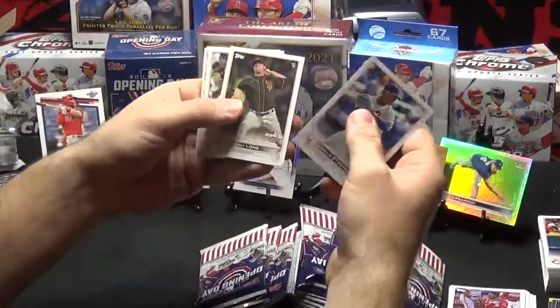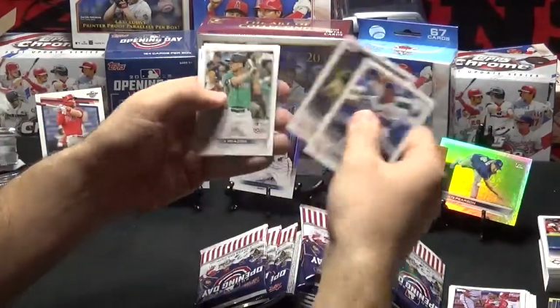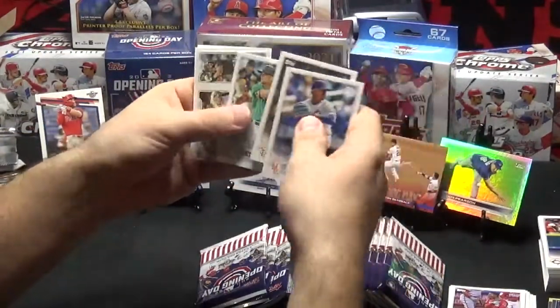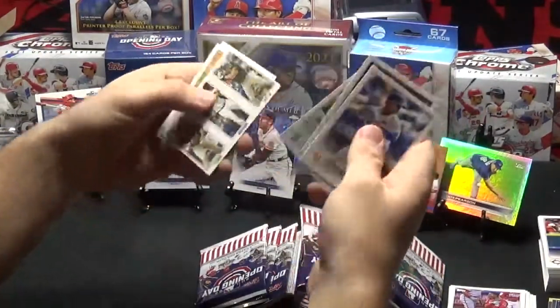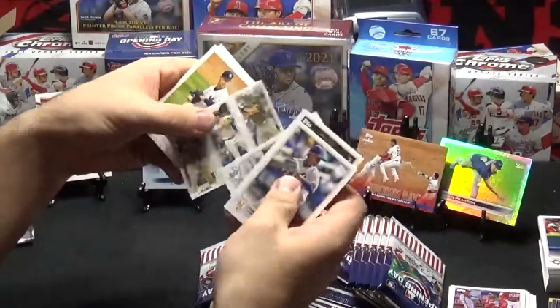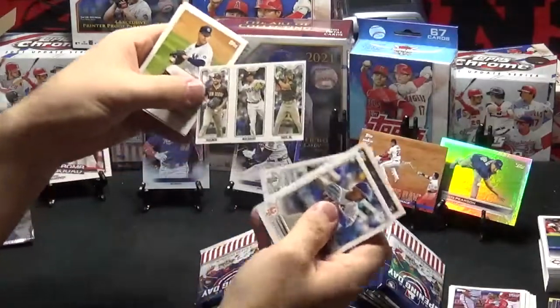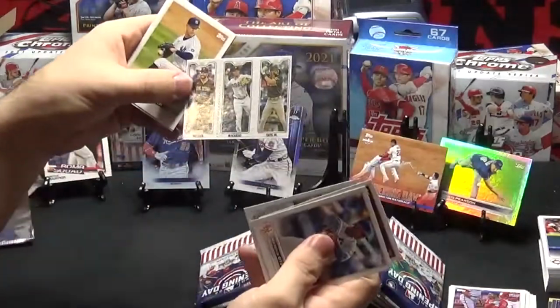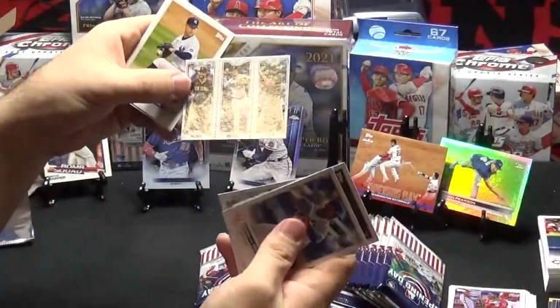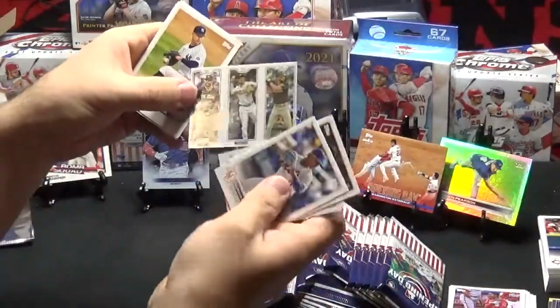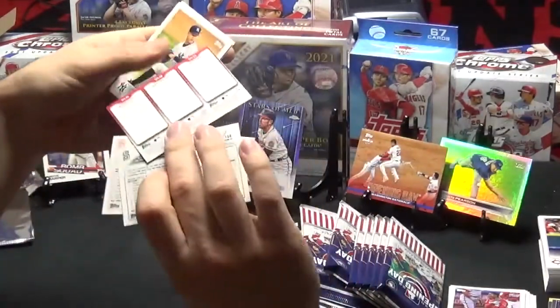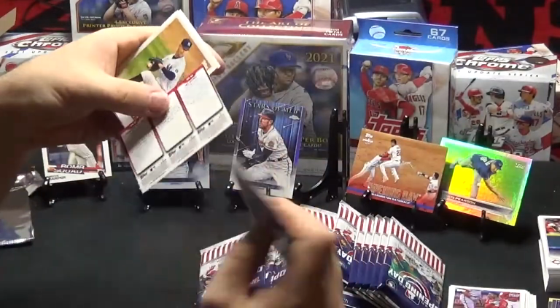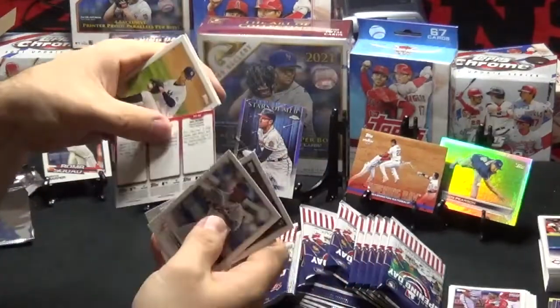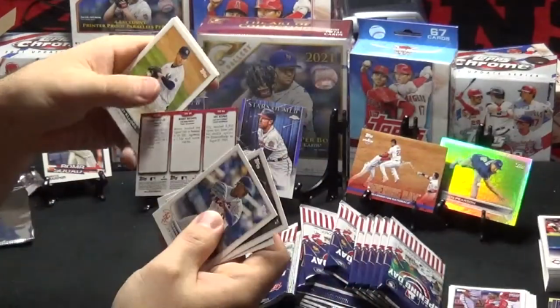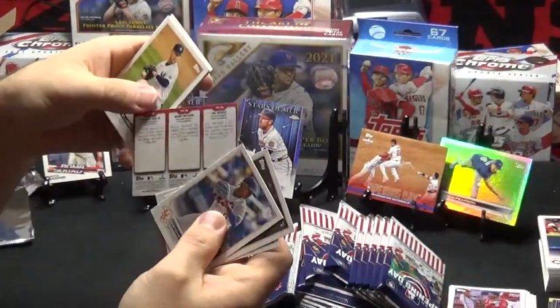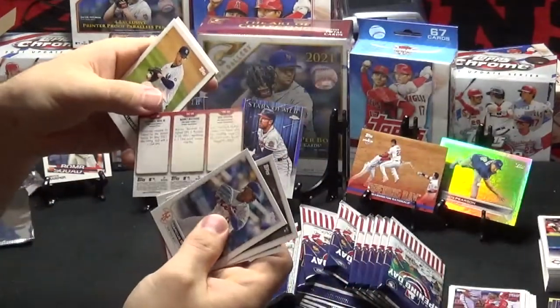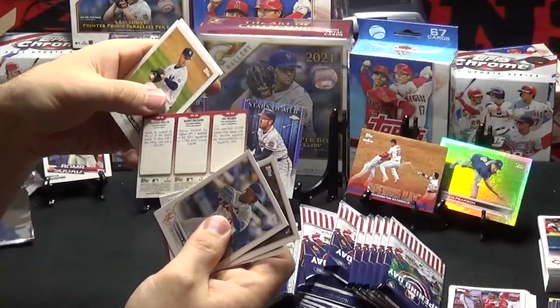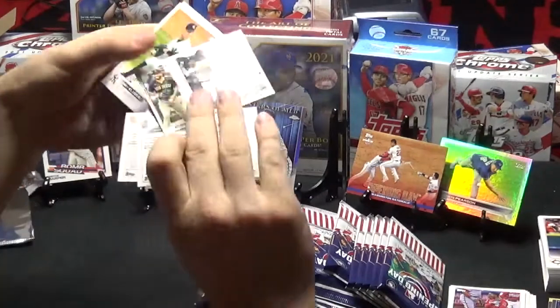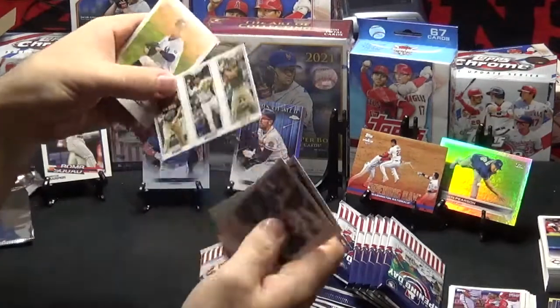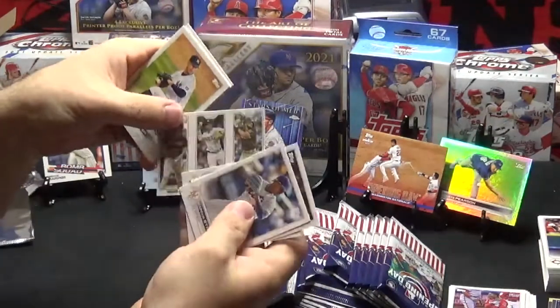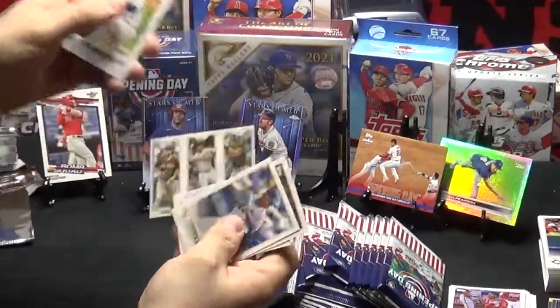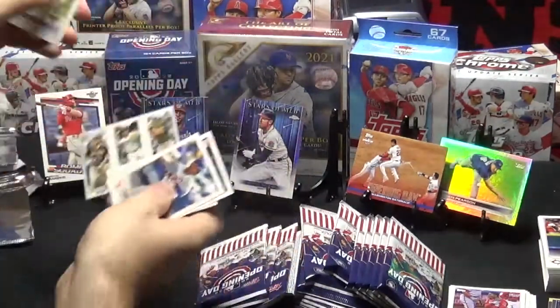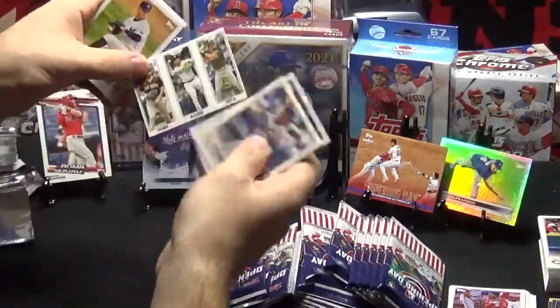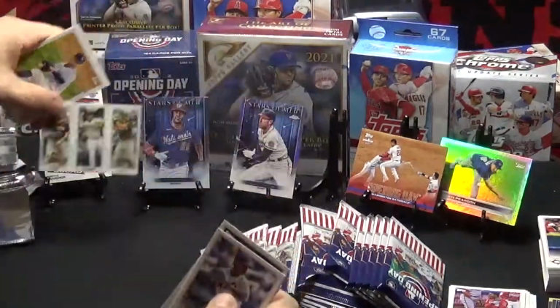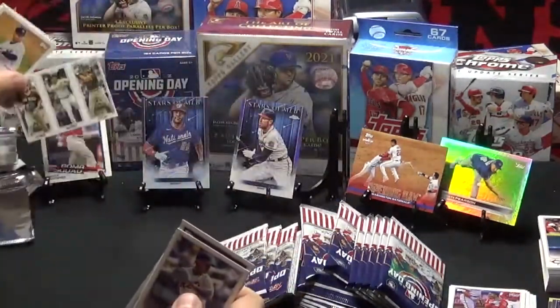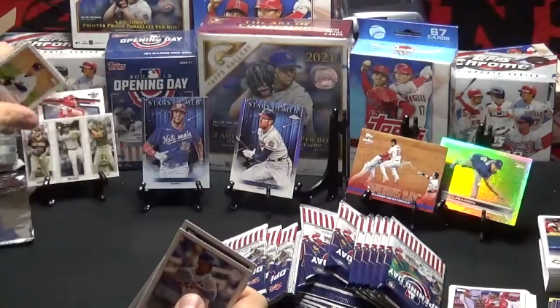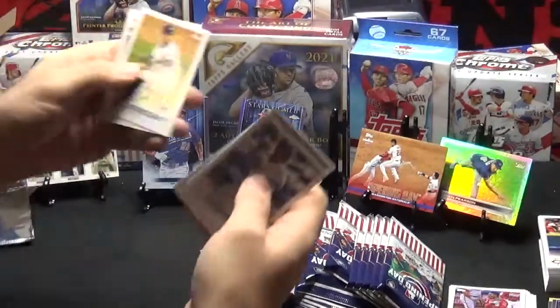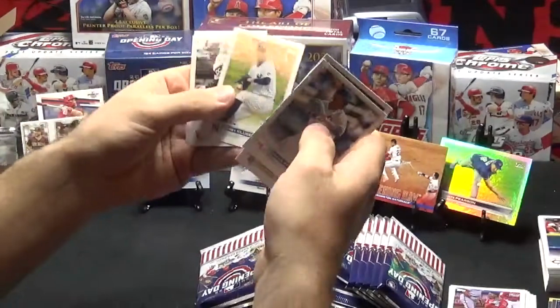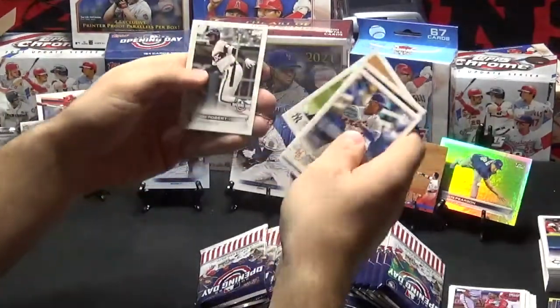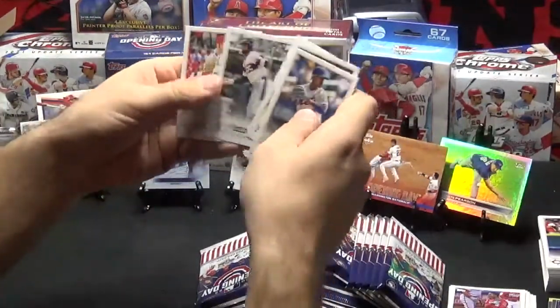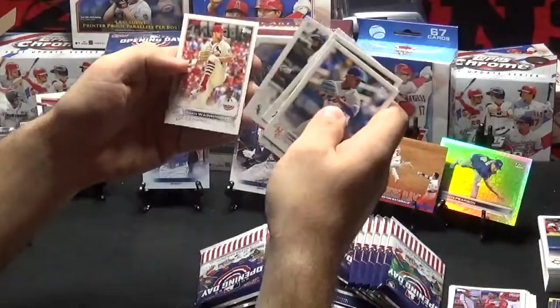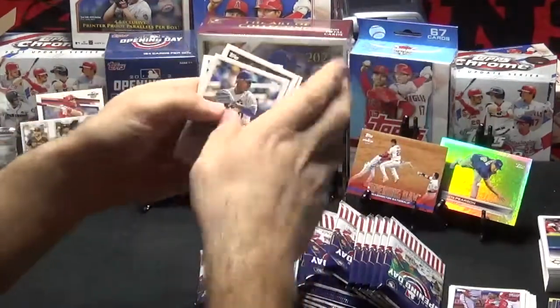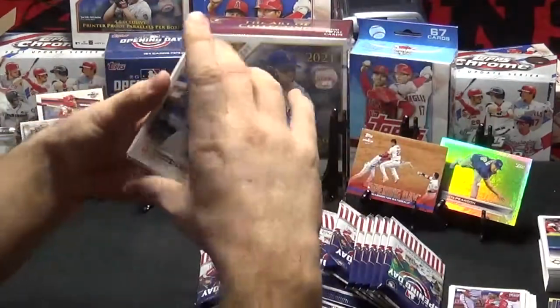Stroman, Long, Seeger — that's kind of an interesting one there. It's like three separate cards there, that's kind of different. Kluber, Louise Robert, and Adam Wainwright.